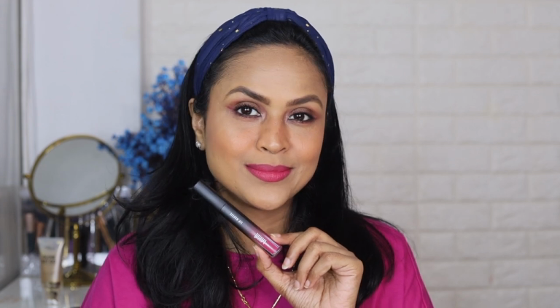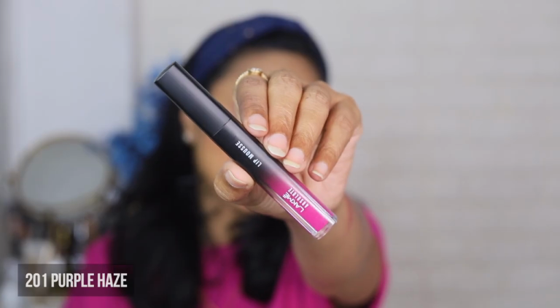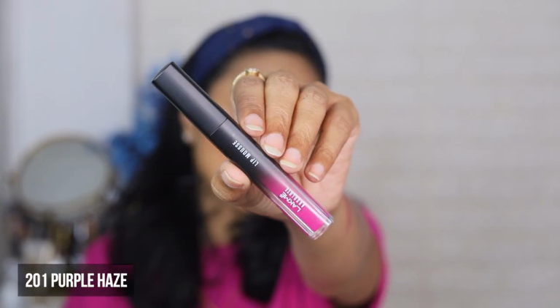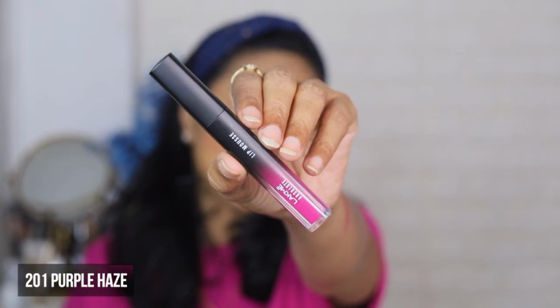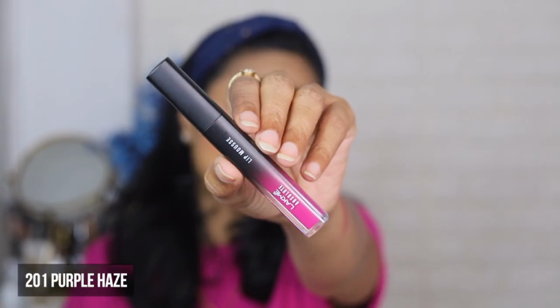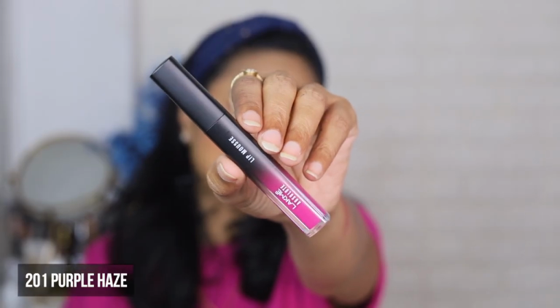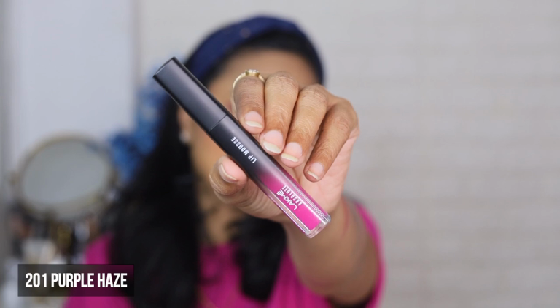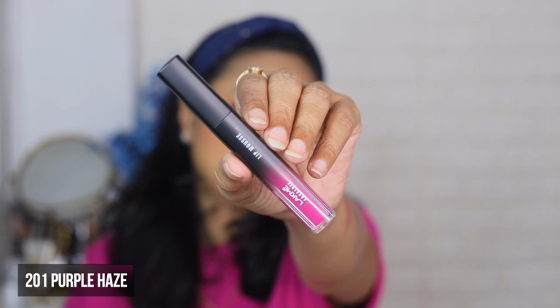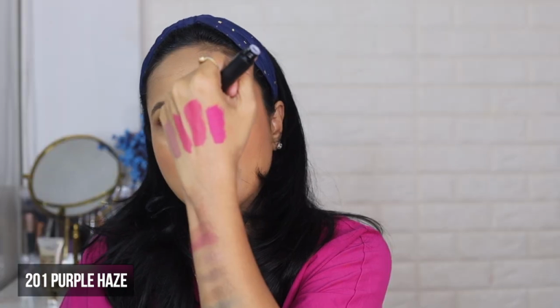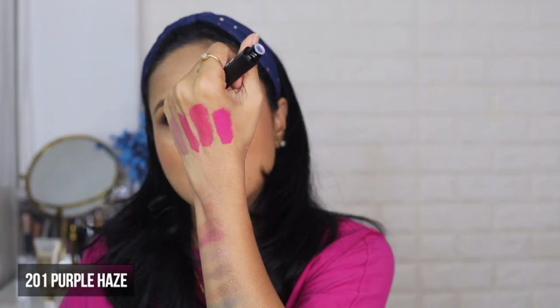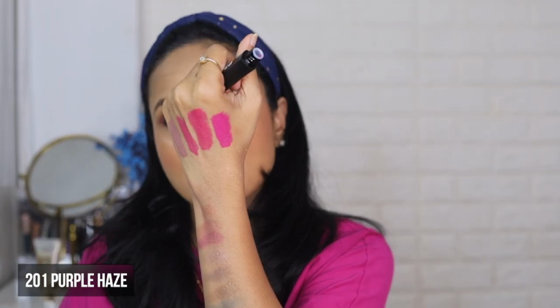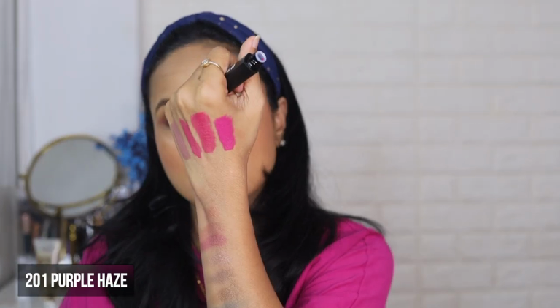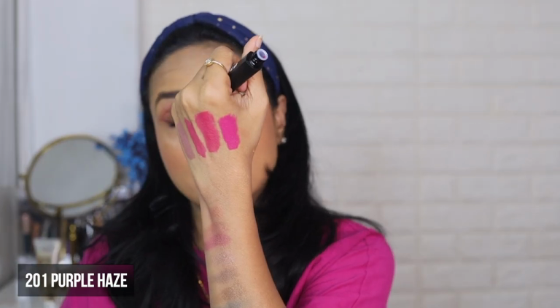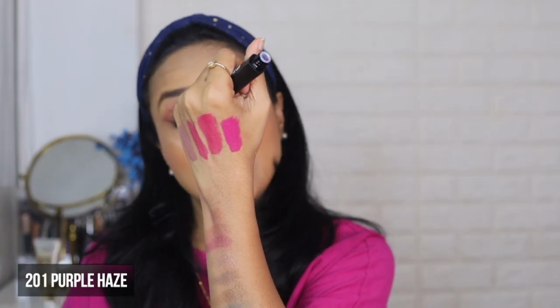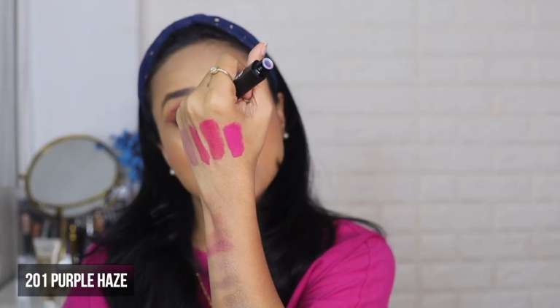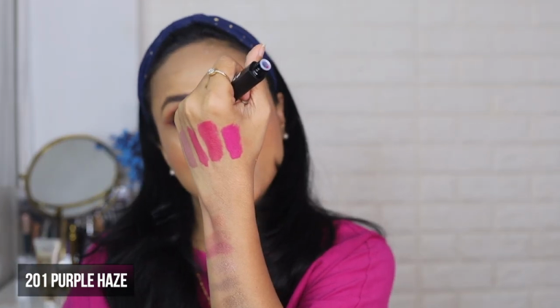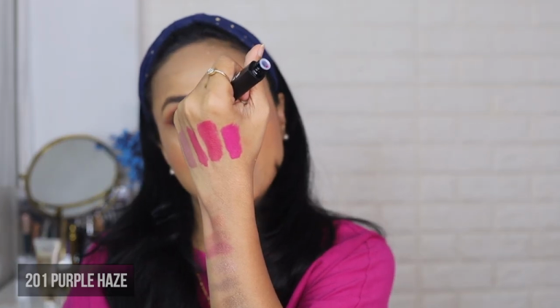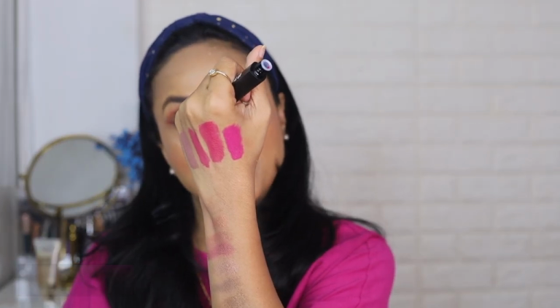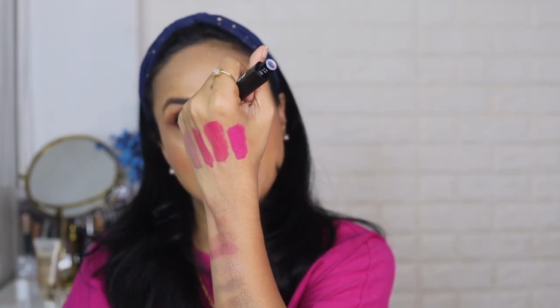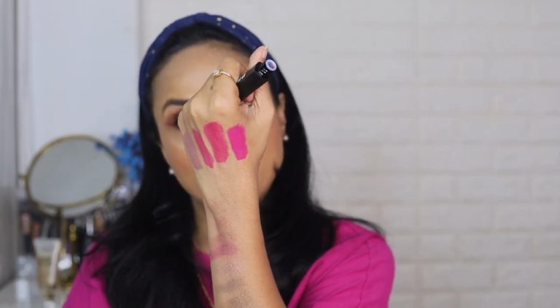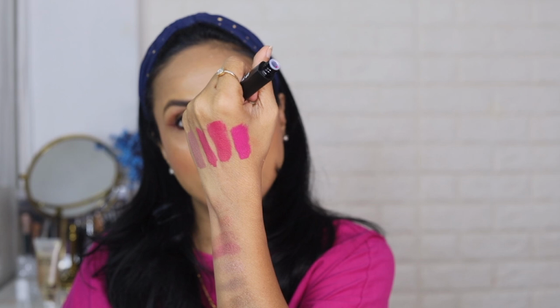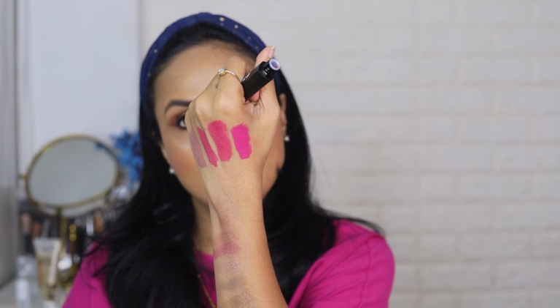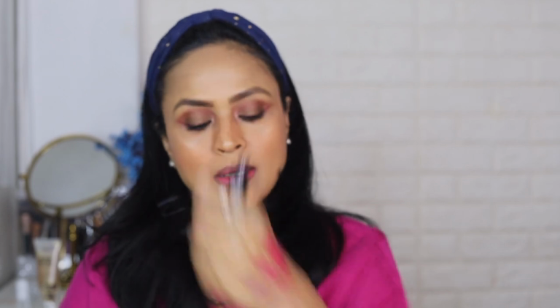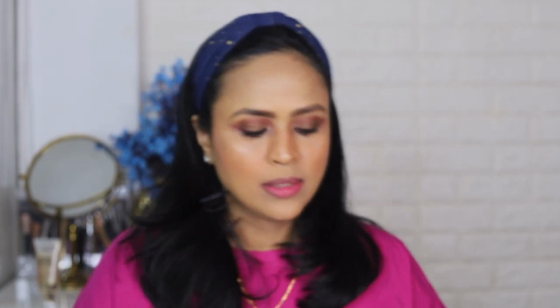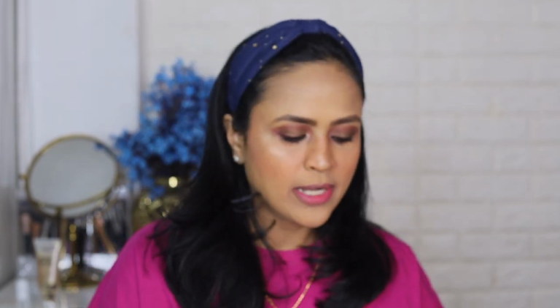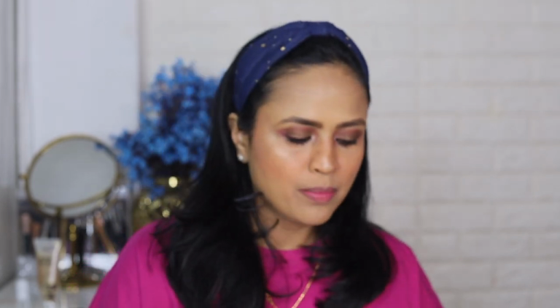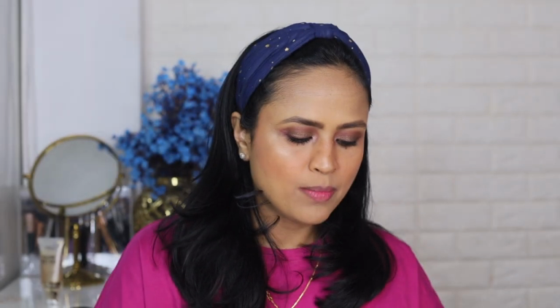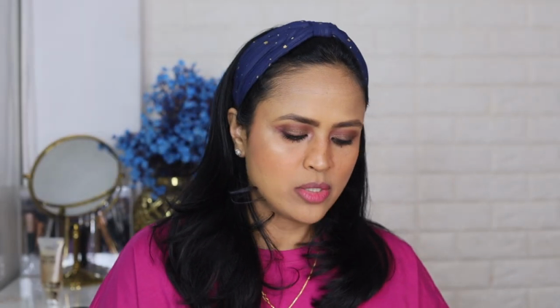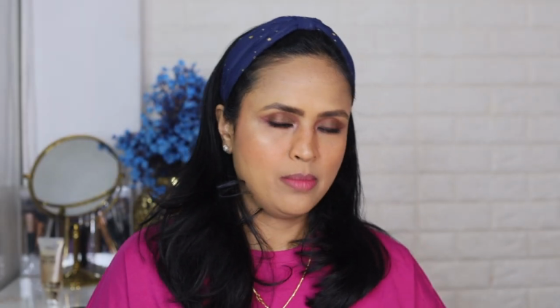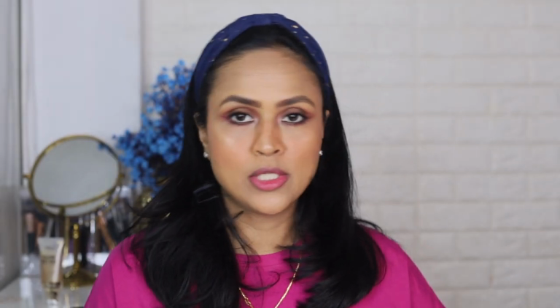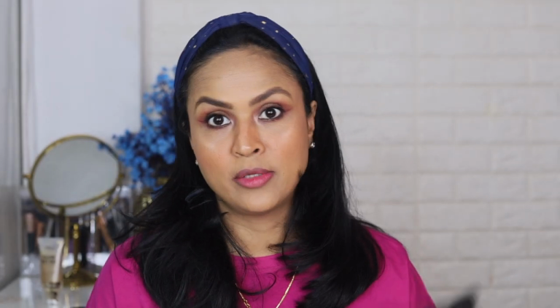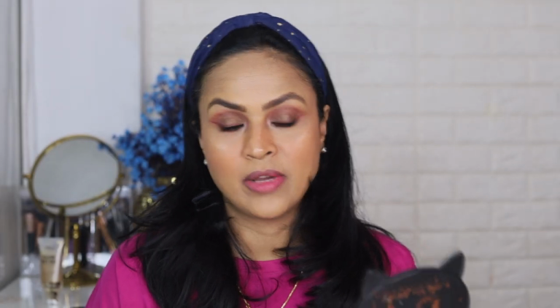The next shade is 201 Purple Haze. As the name suggests, it's a very nice purple color. I really like purples on me — they brighten up my complexion and make your teeth look really white.